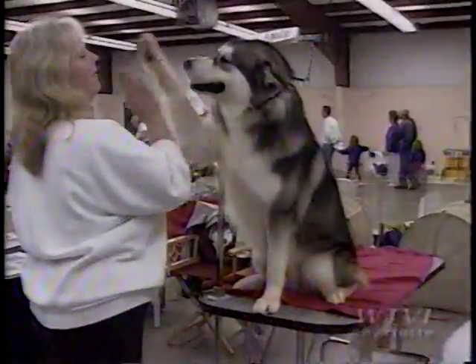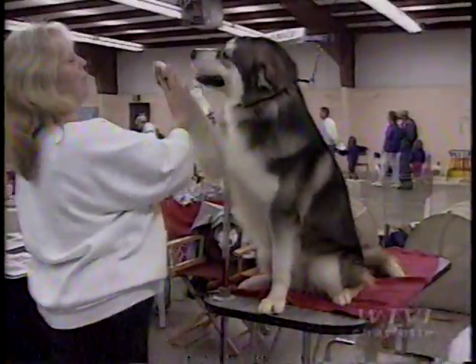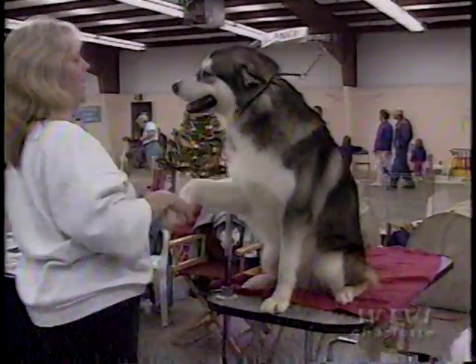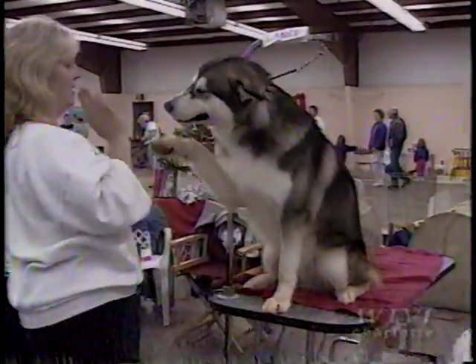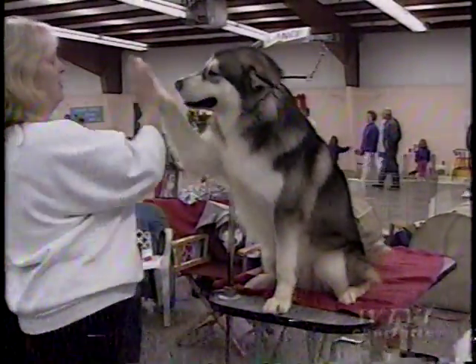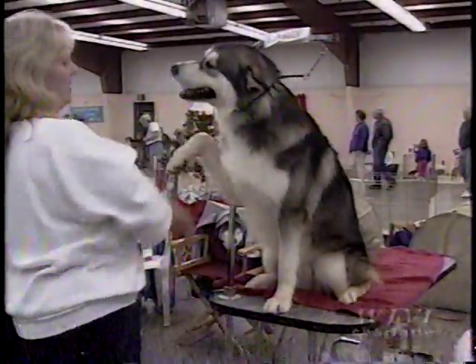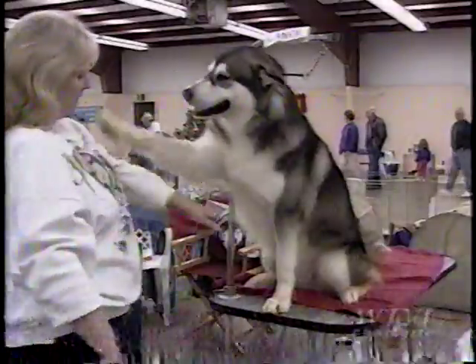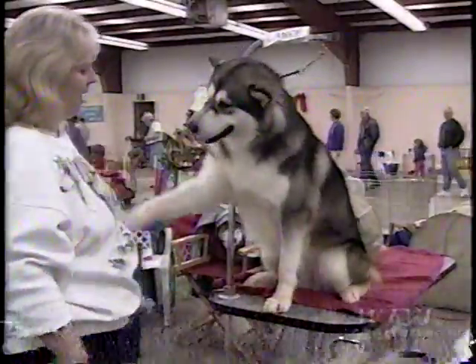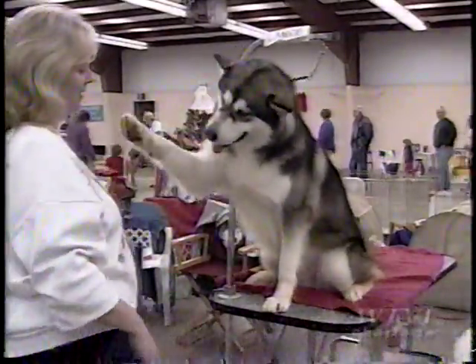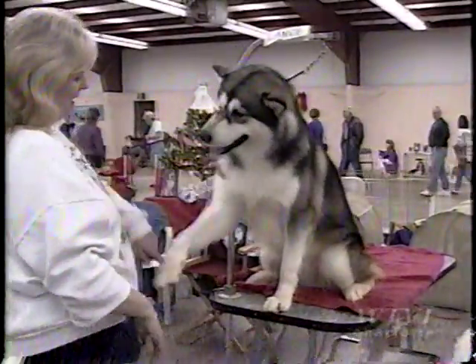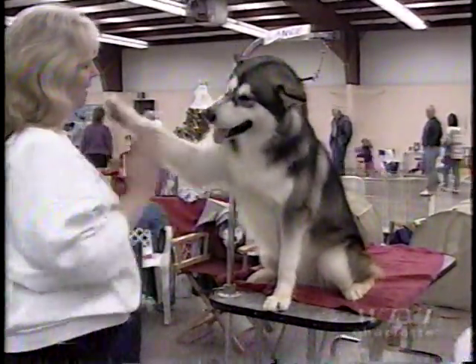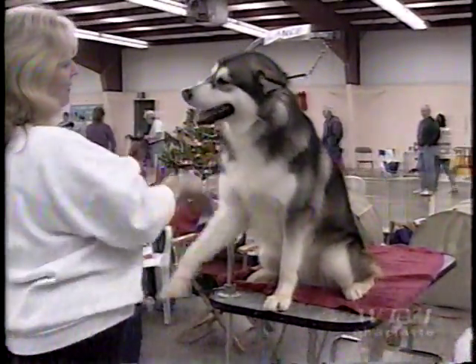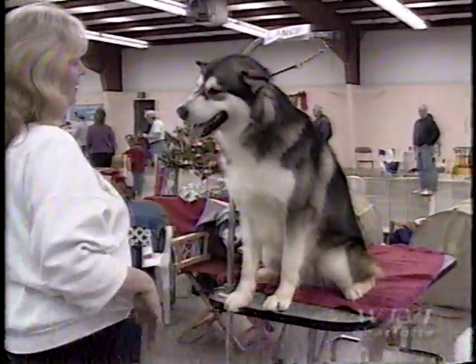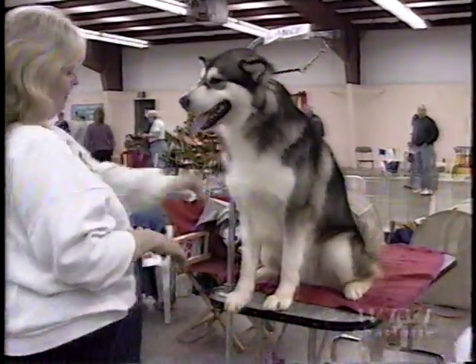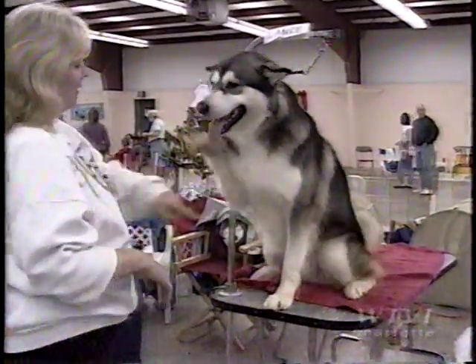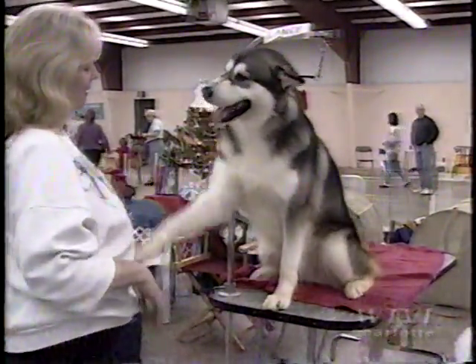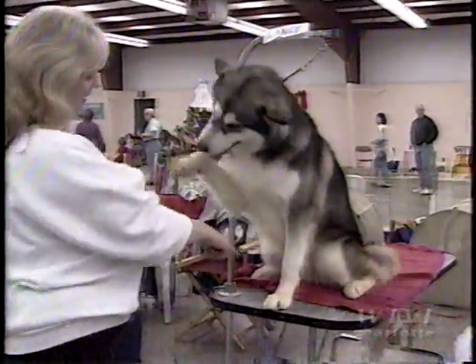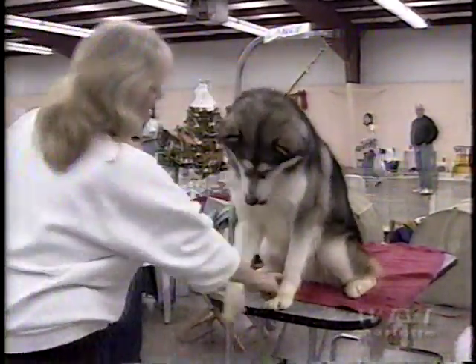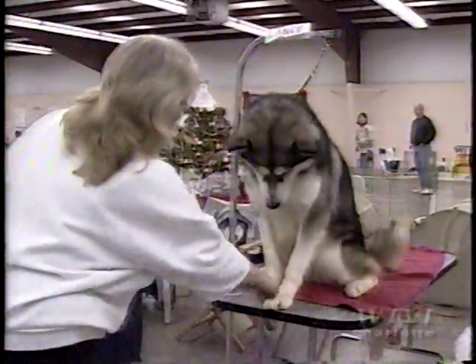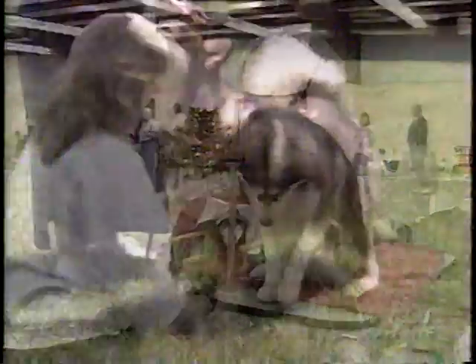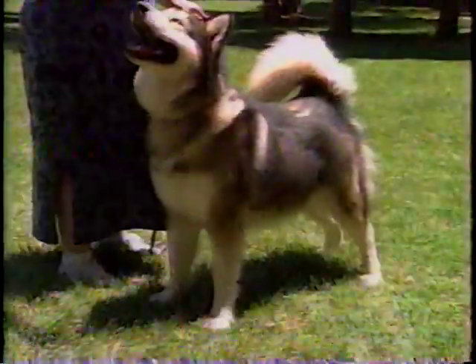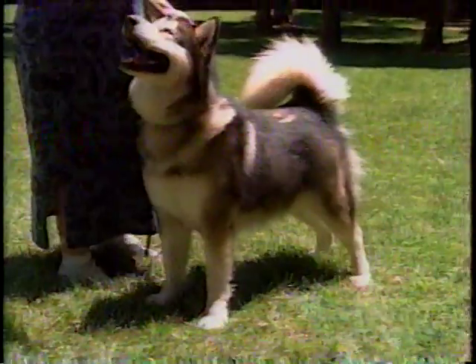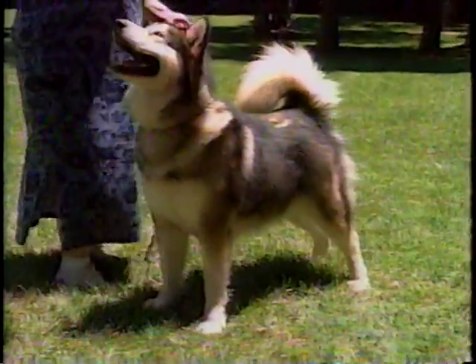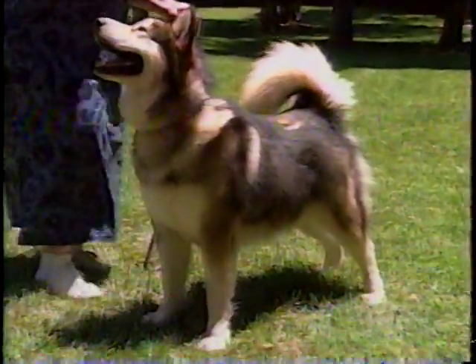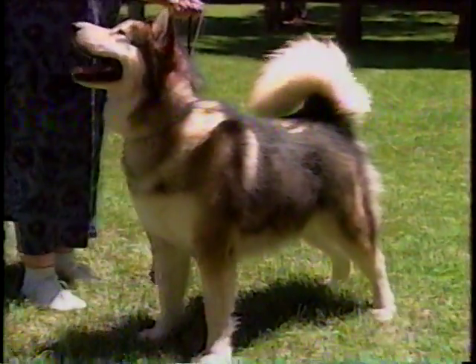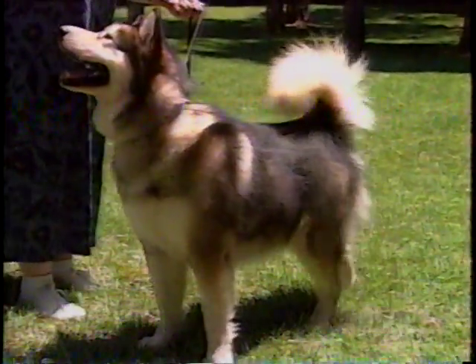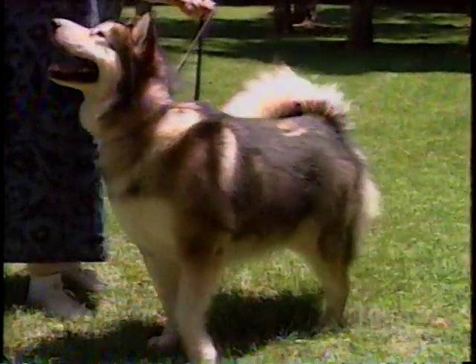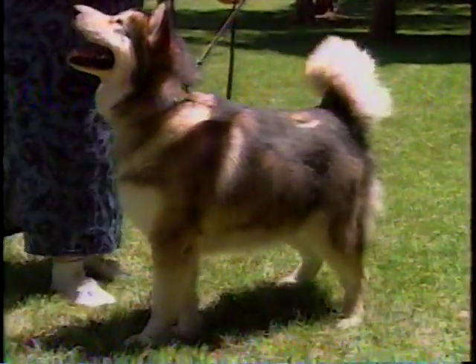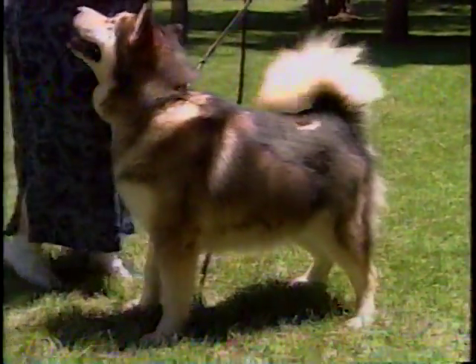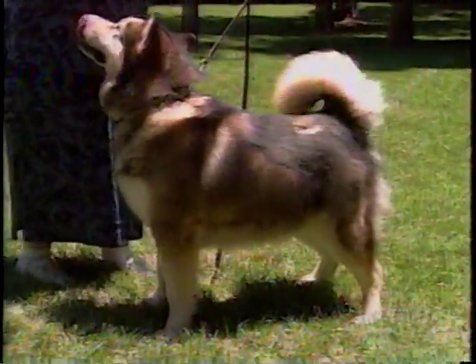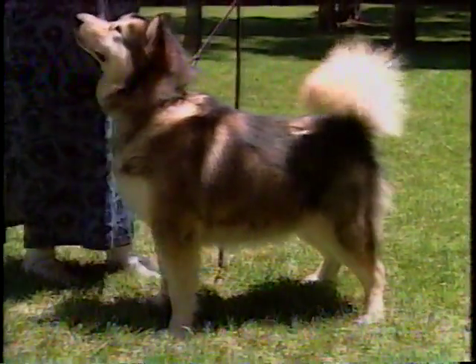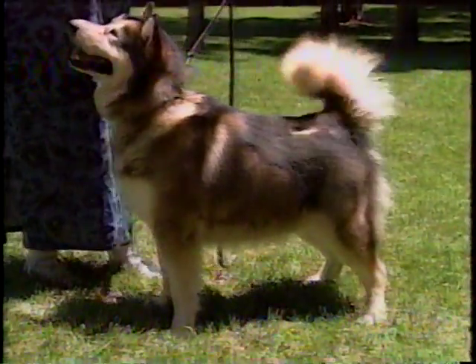The Malamute has a thick outer coat and a dense, insulating undercoat that is soft, woolly, and oily. This undercoat sheds out twice a year and must be brushed frequently during those times.